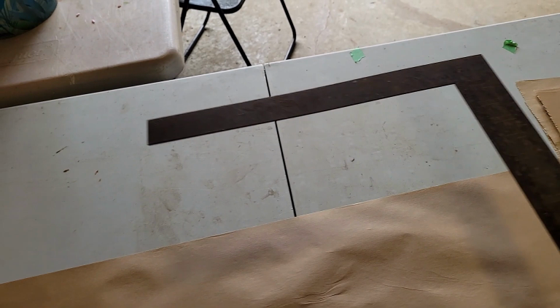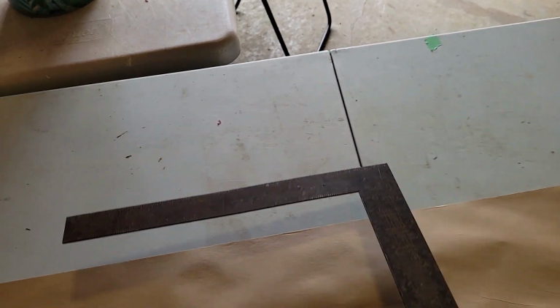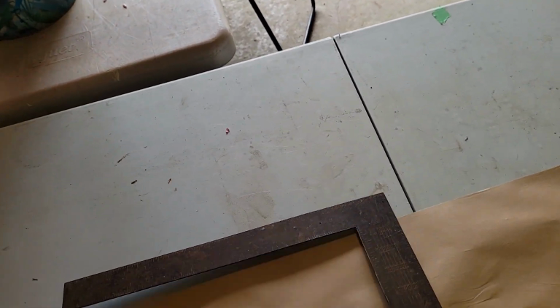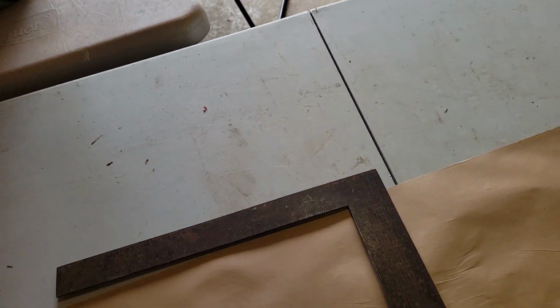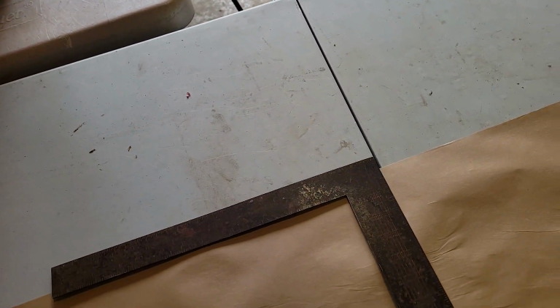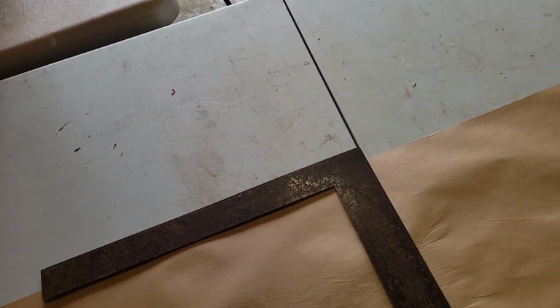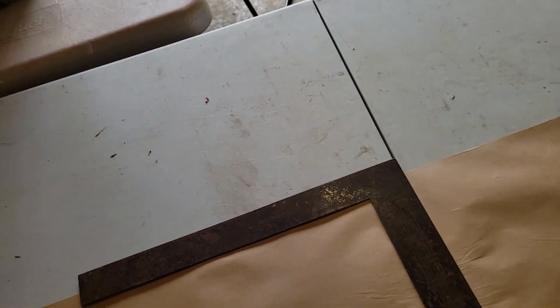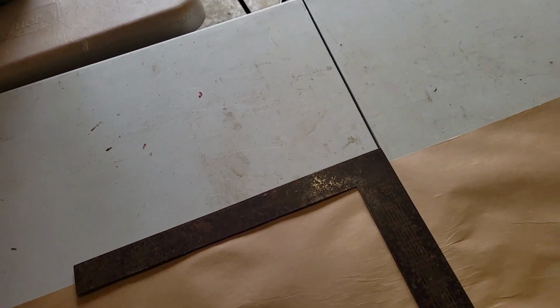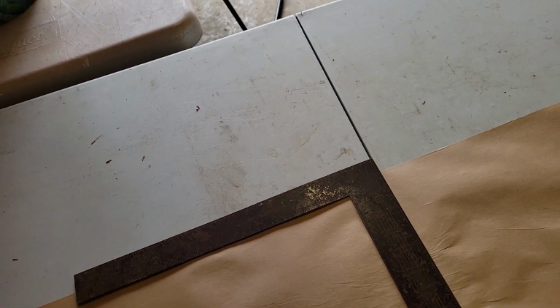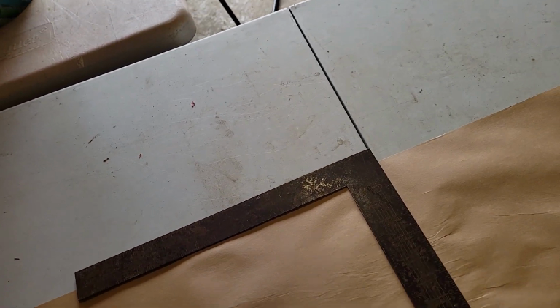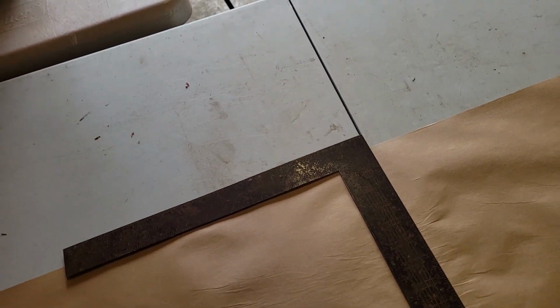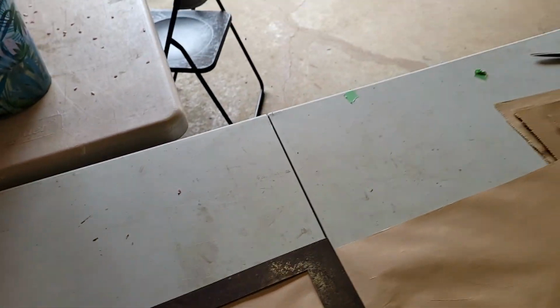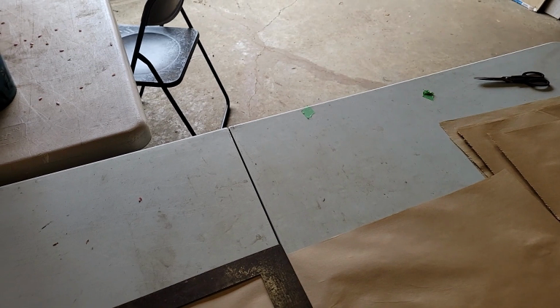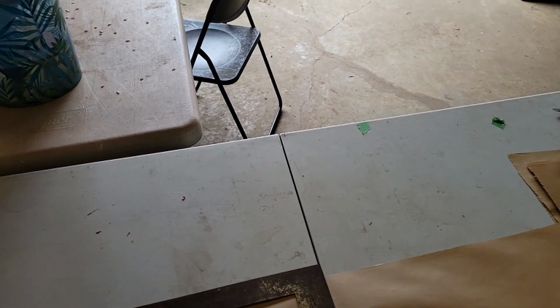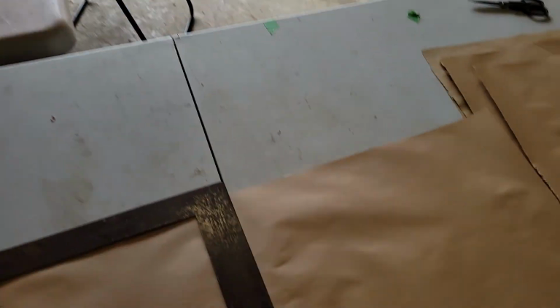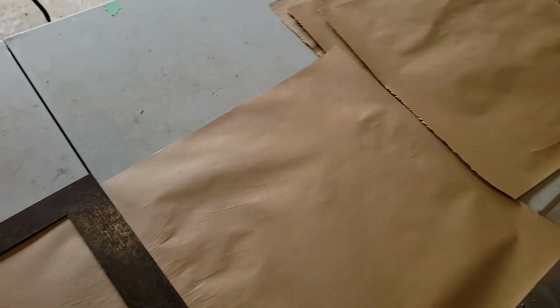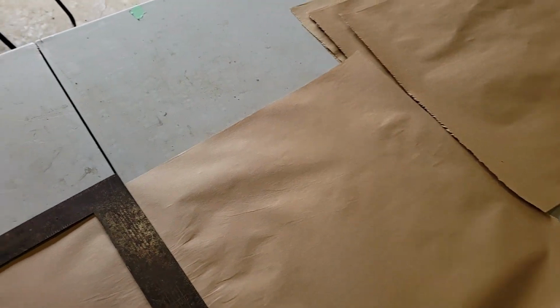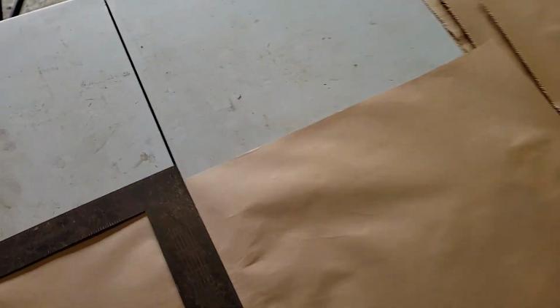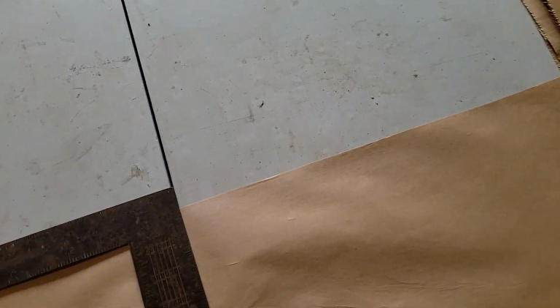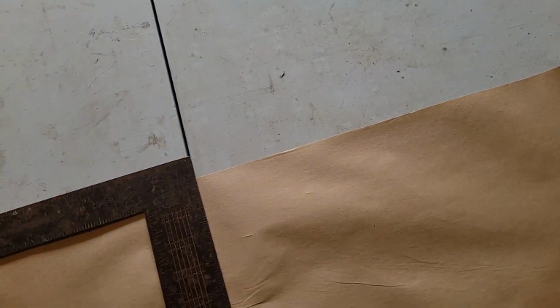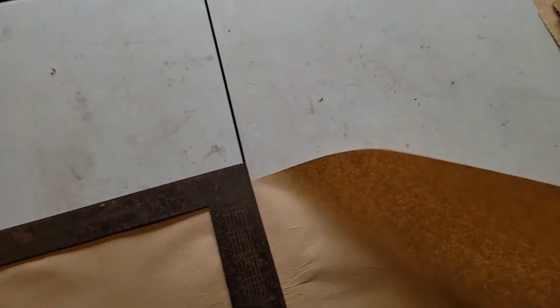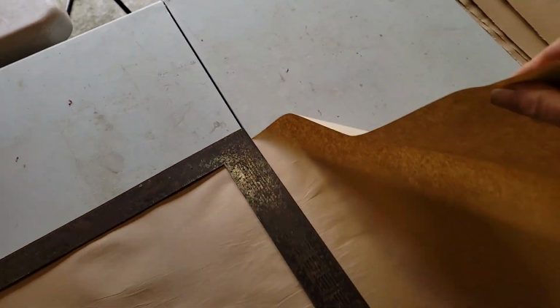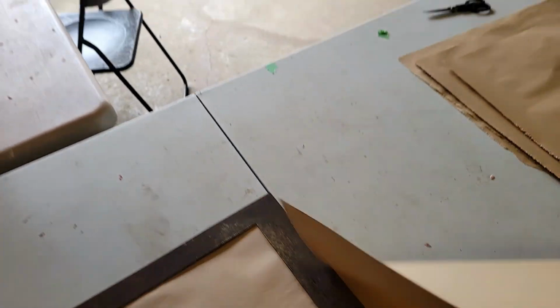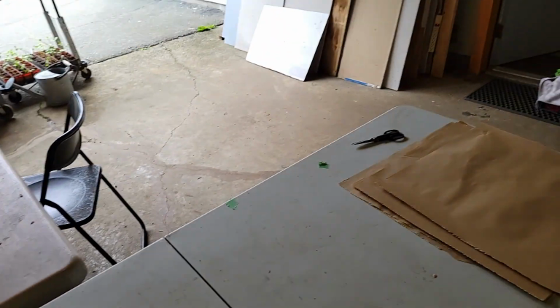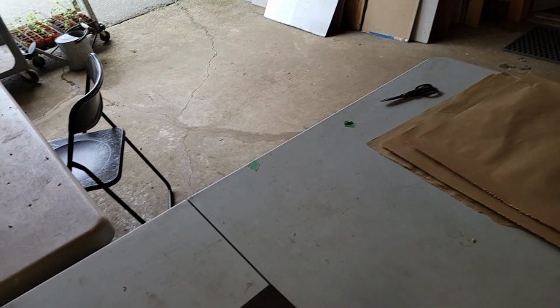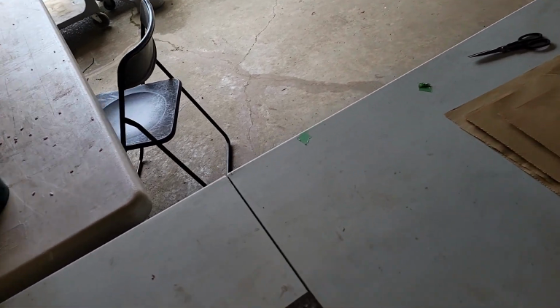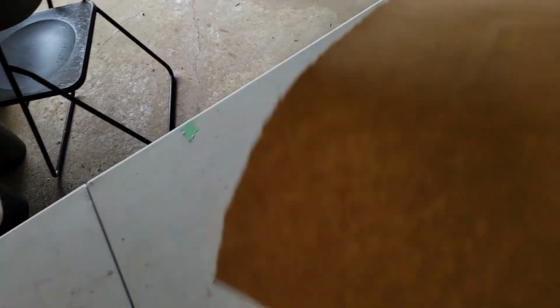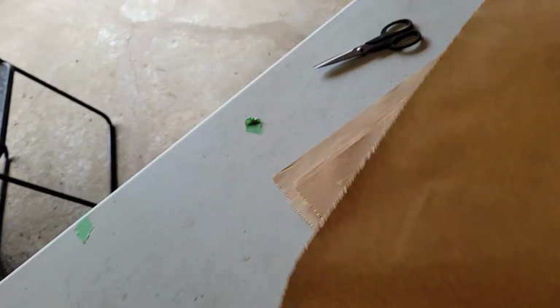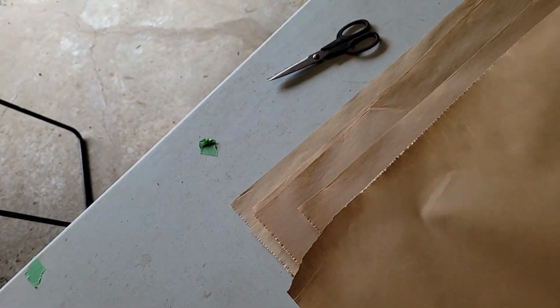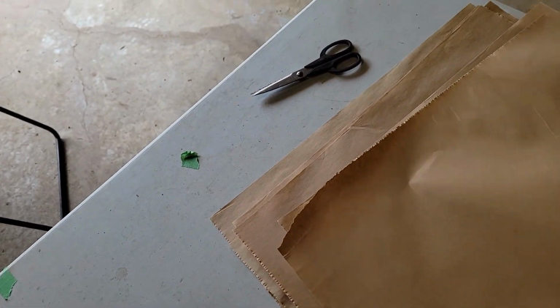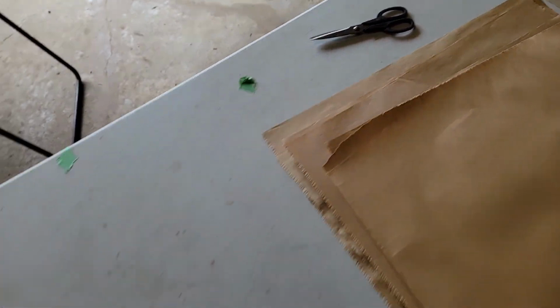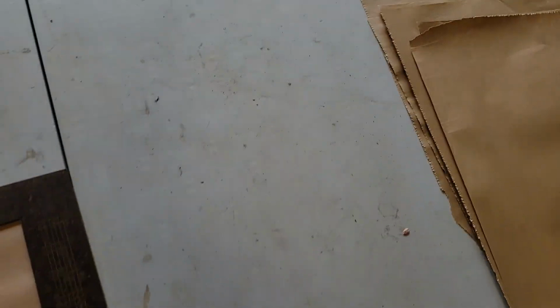If I move it down to where the center of the table is — where it folds — that's the 36-inch mark, which now becomes another 18-inch square. So I can do the same thing, just tear it off and put it in my stack.